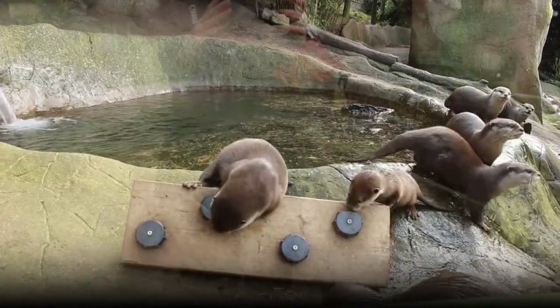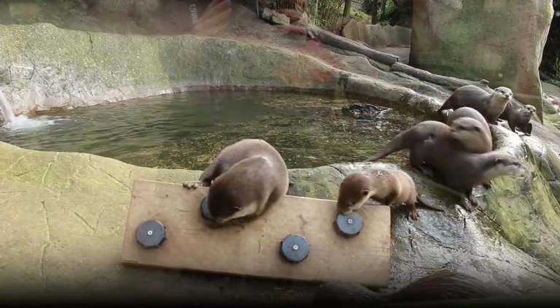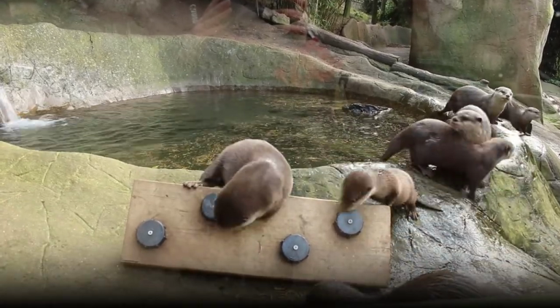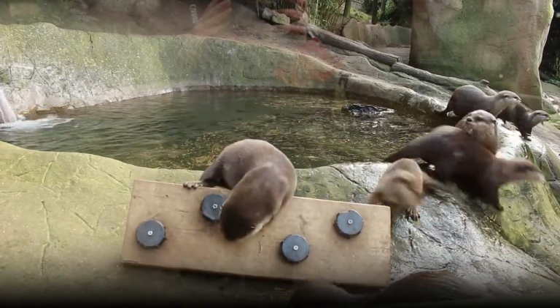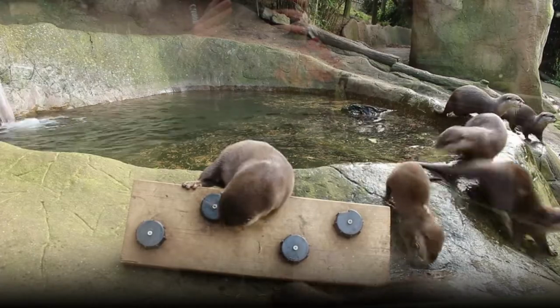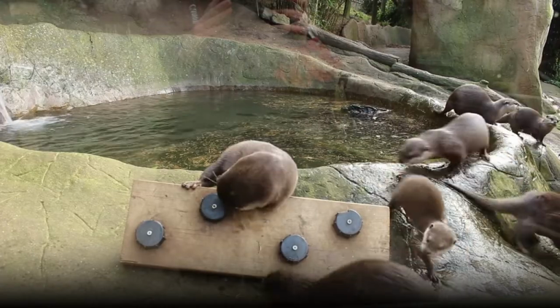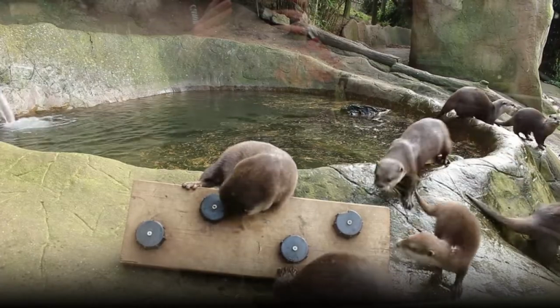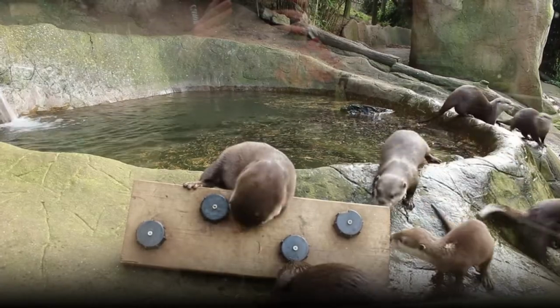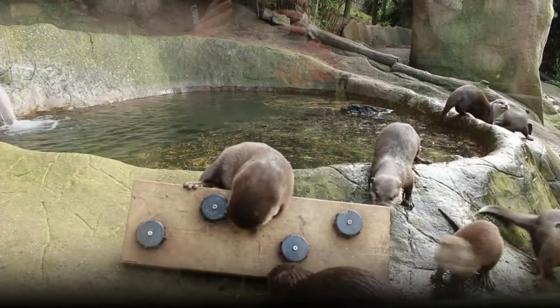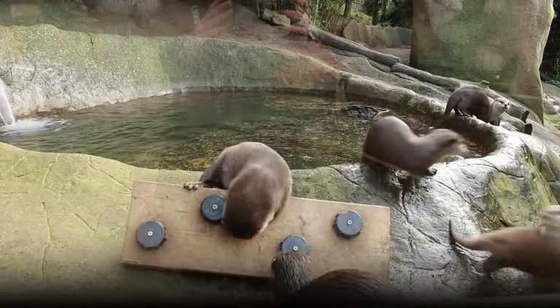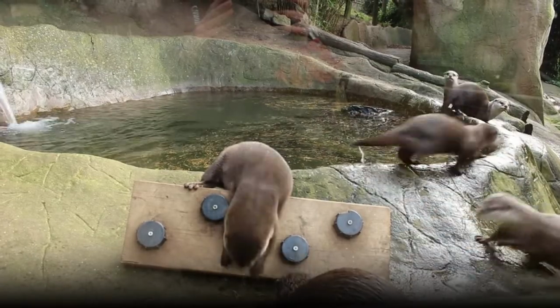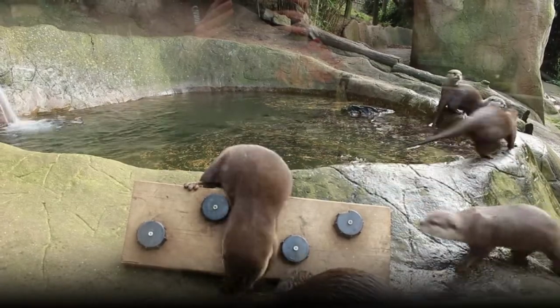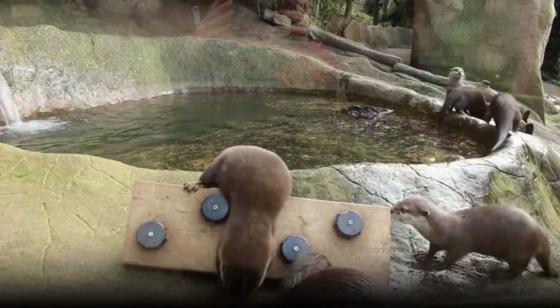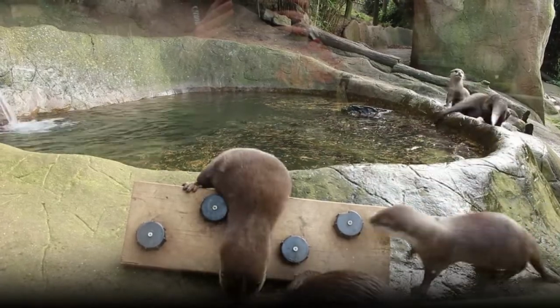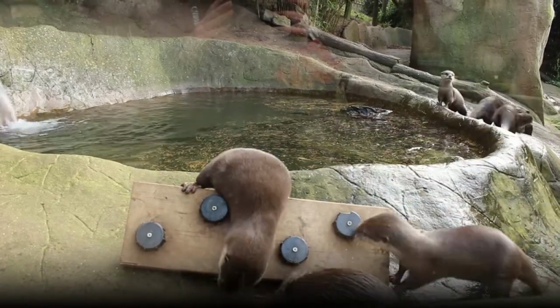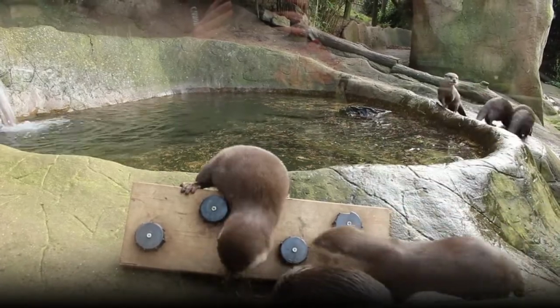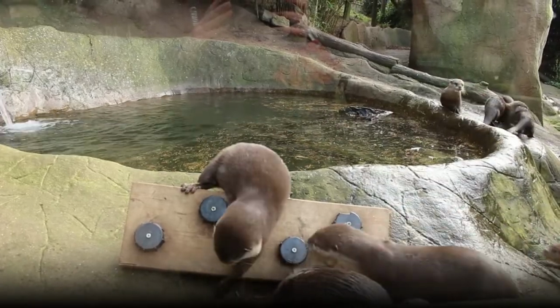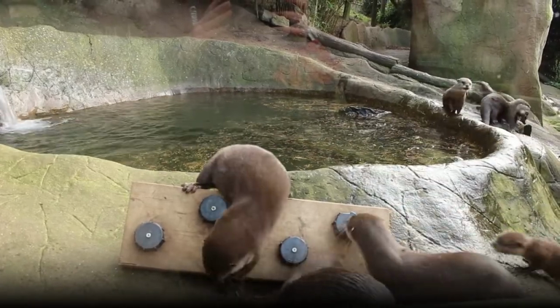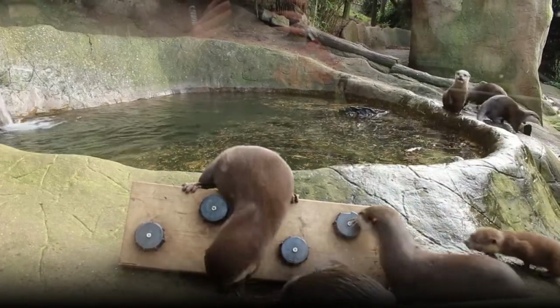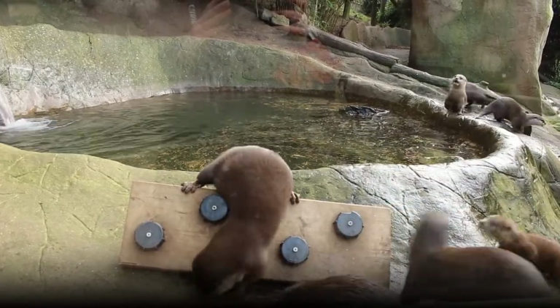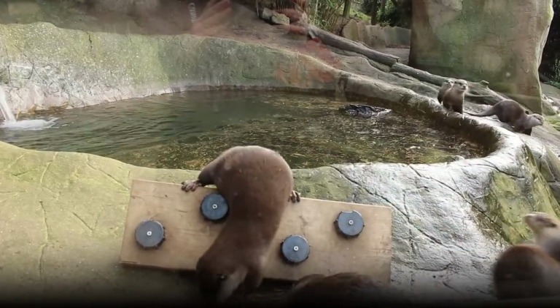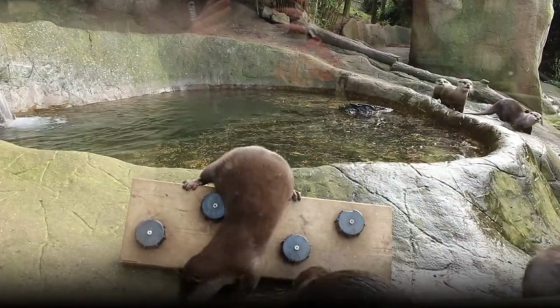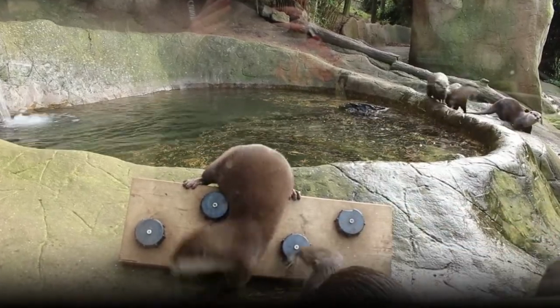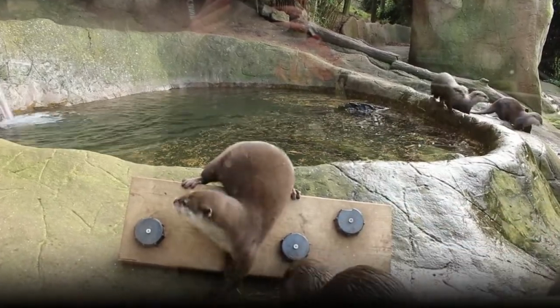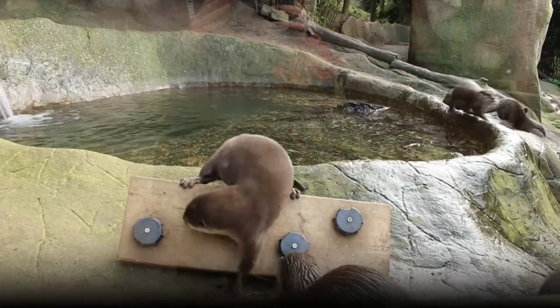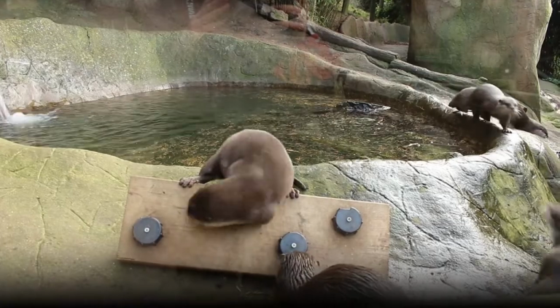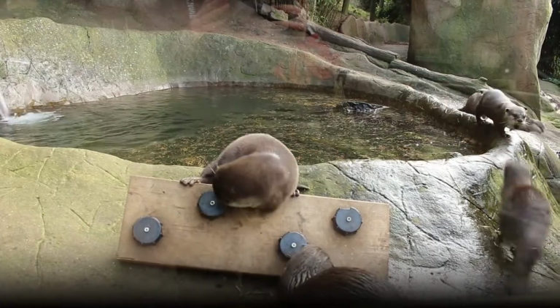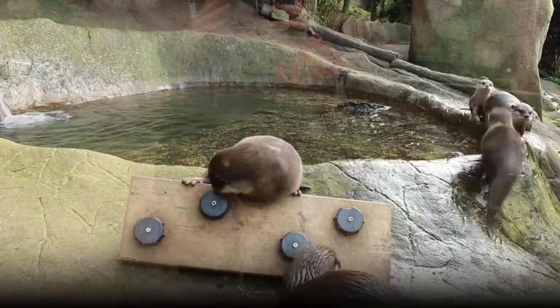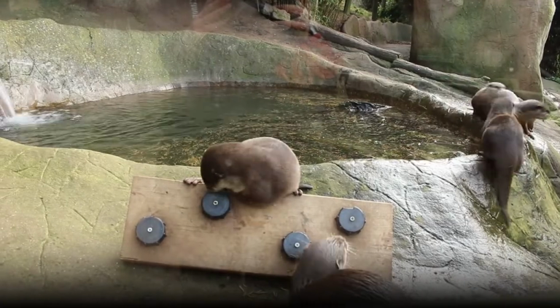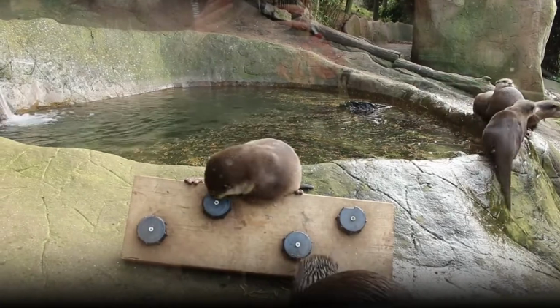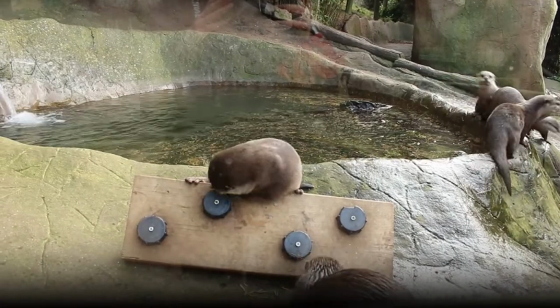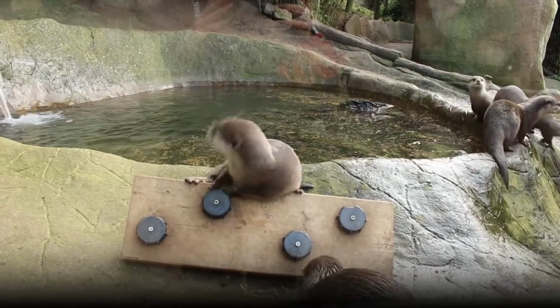This is quite similar to how Asian short clawed otters would live out in the wild. You quite often have older litters helping to rear younger ones.